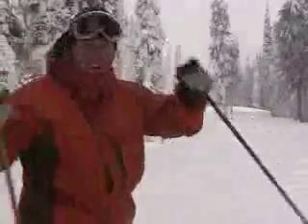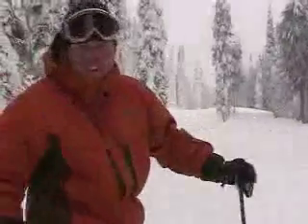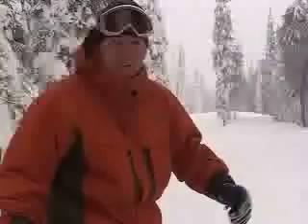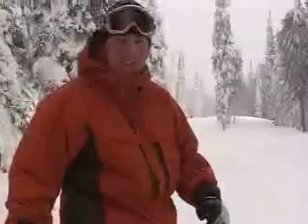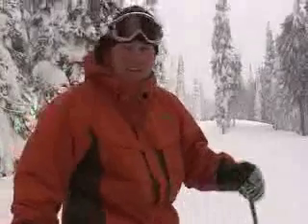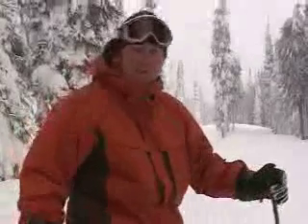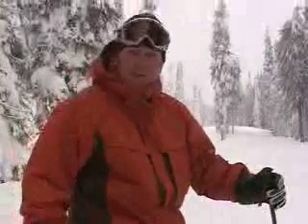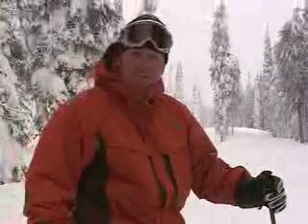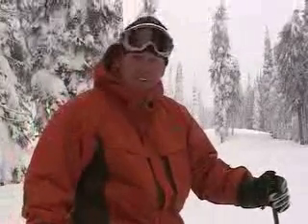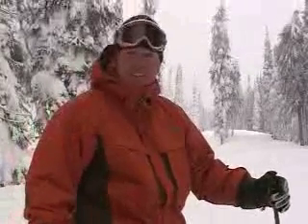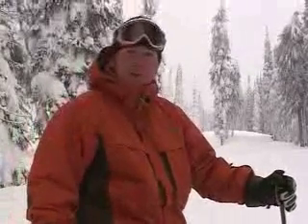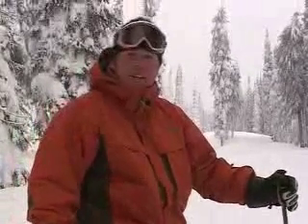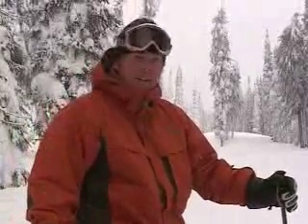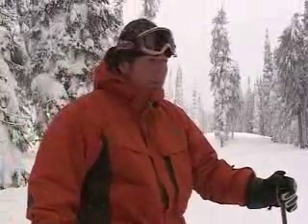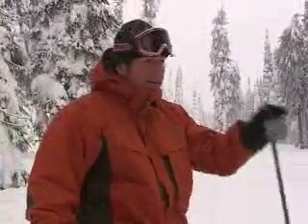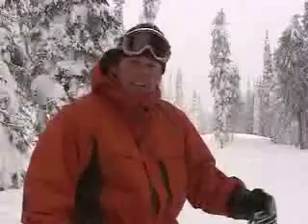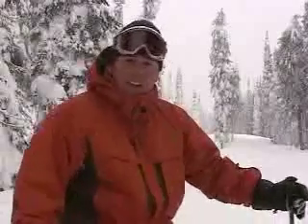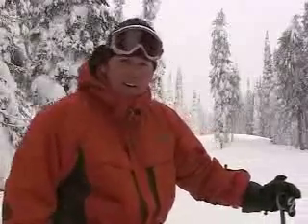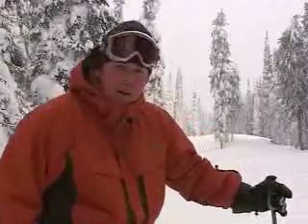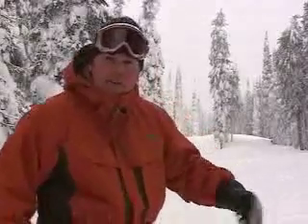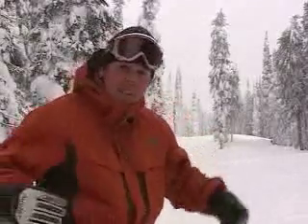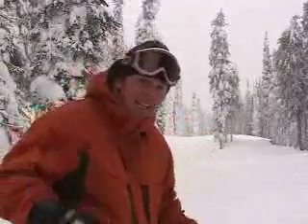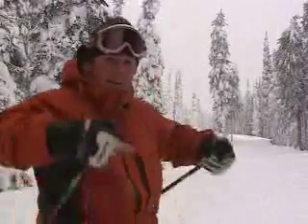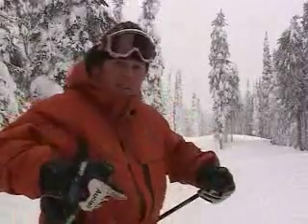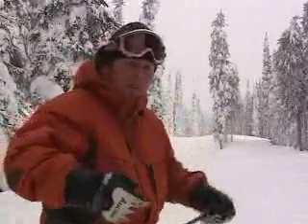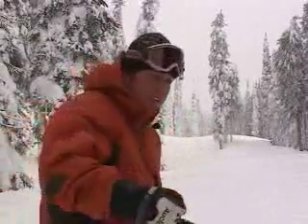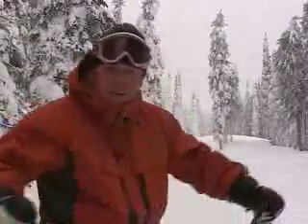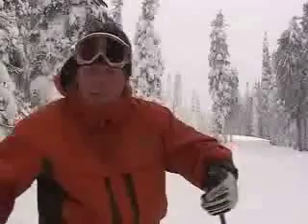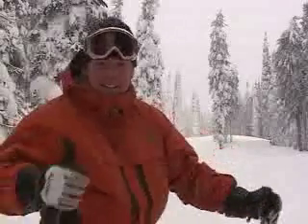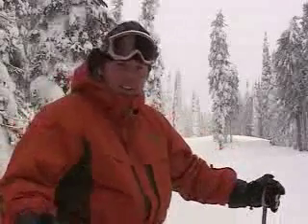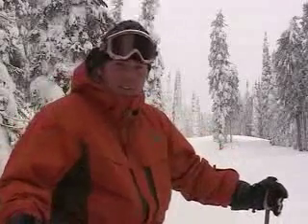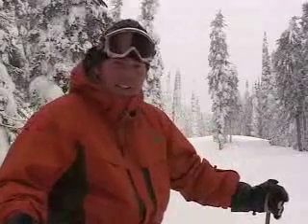Hey, it's Josh Foster here, Director of Snow Sports at Big White Ski Resort here in the snowy Okanagan. One of the things that I see a lot of out on the mountain is people standing up too soon and using their whole body to turn their skis.